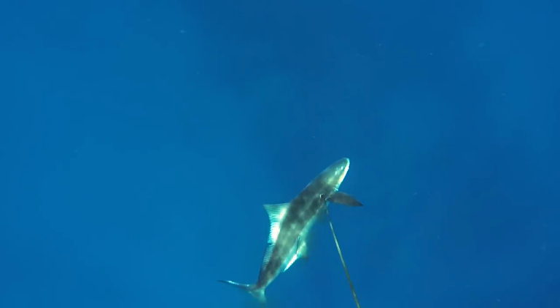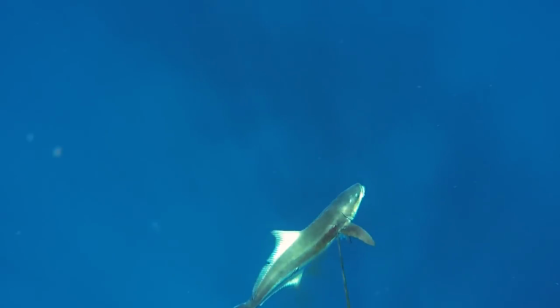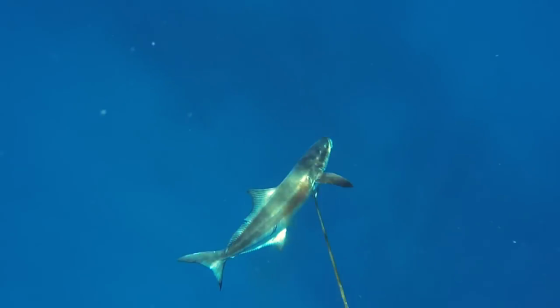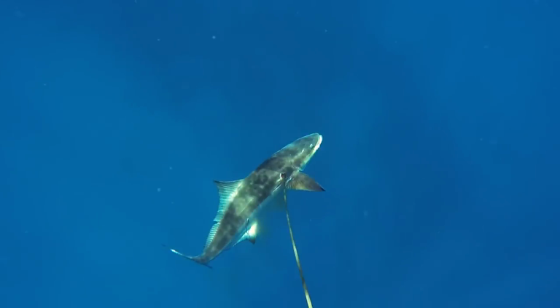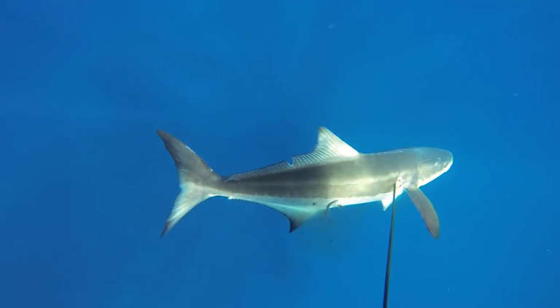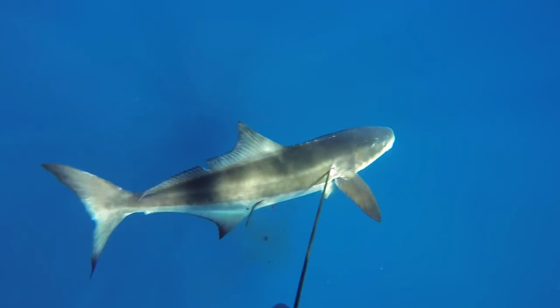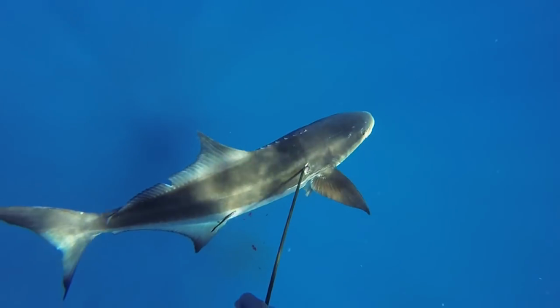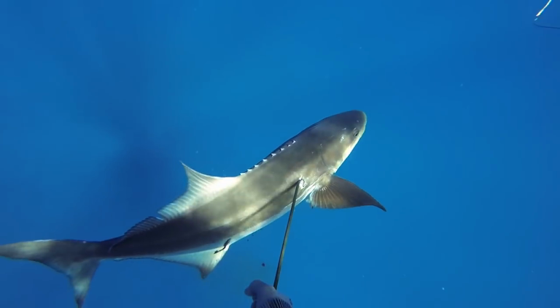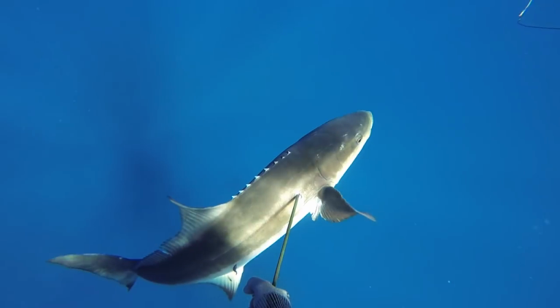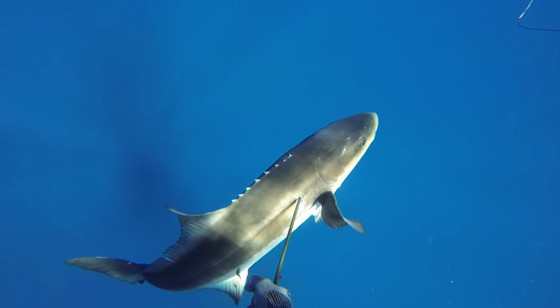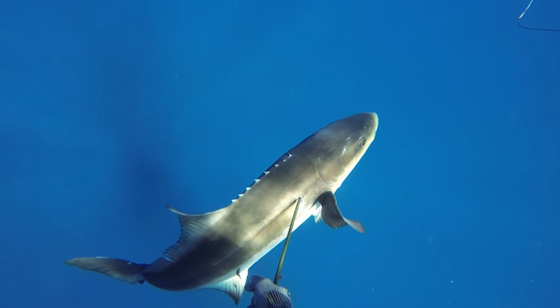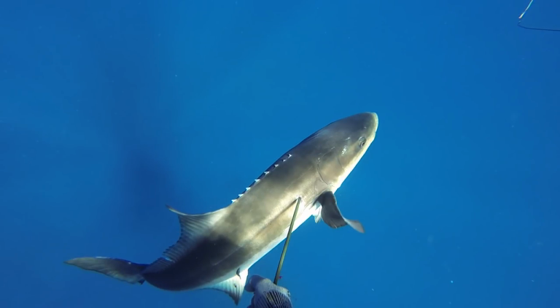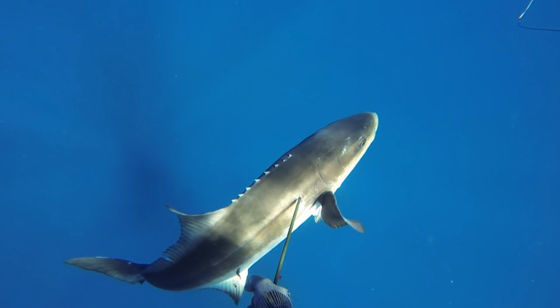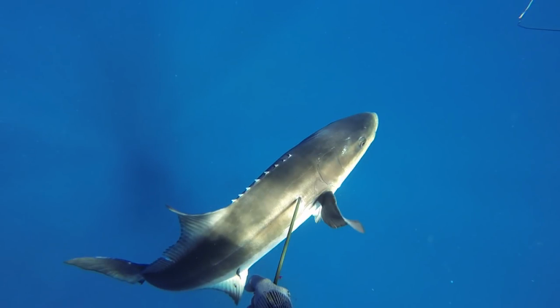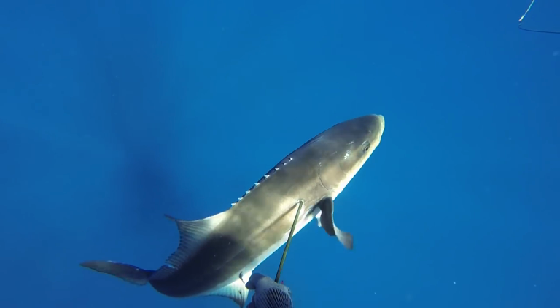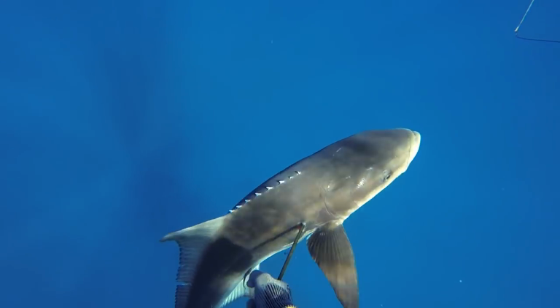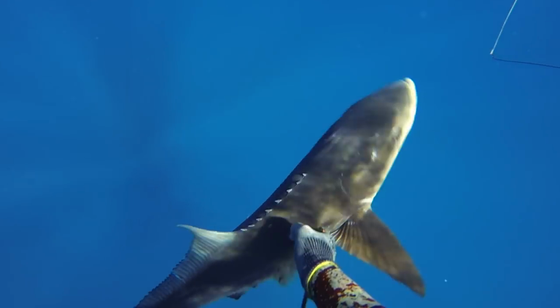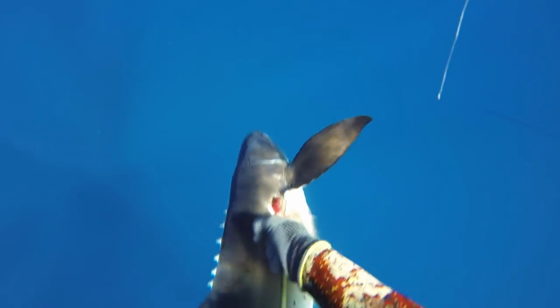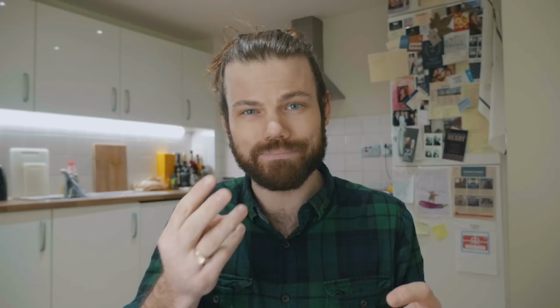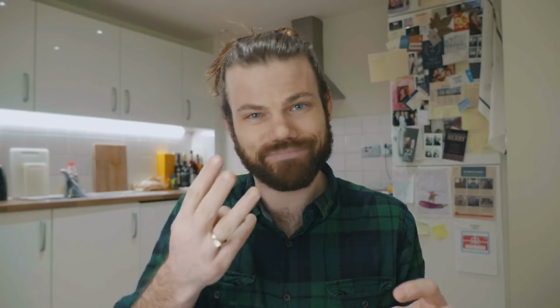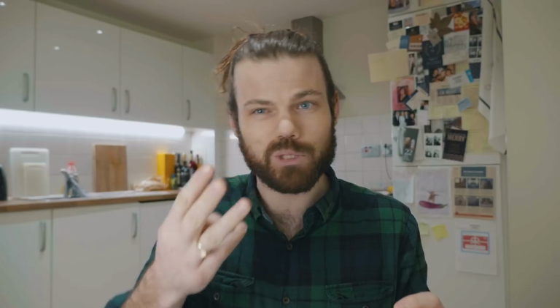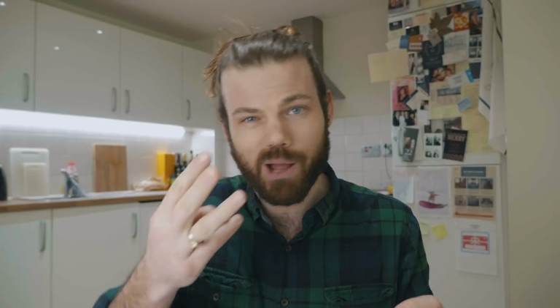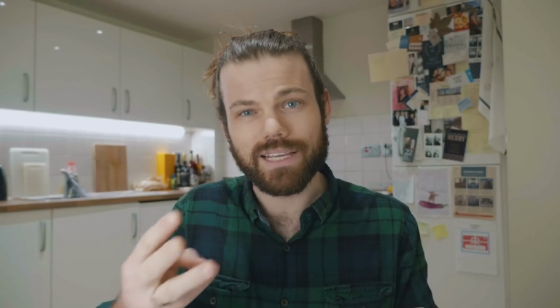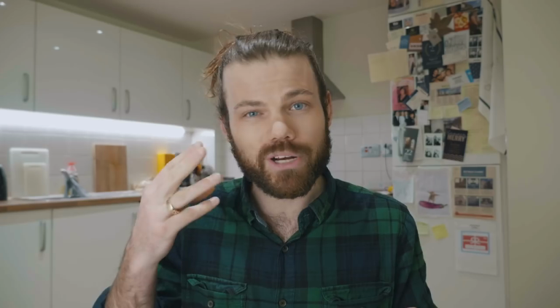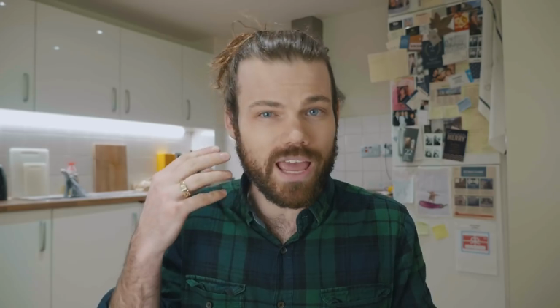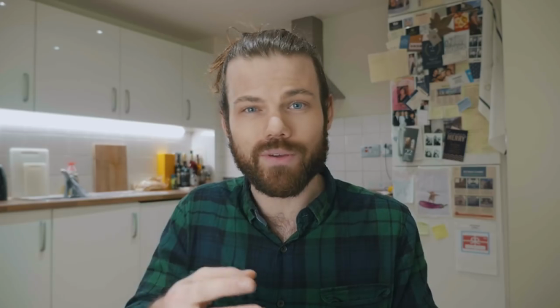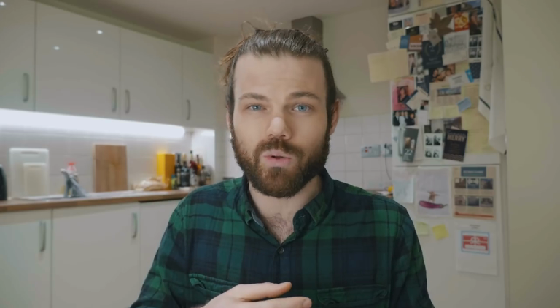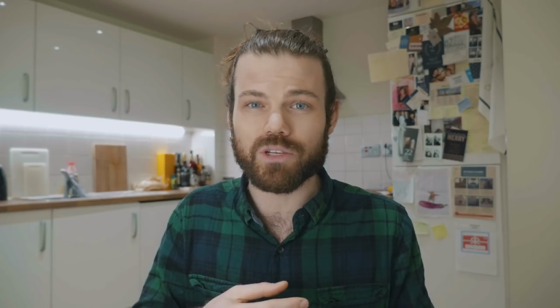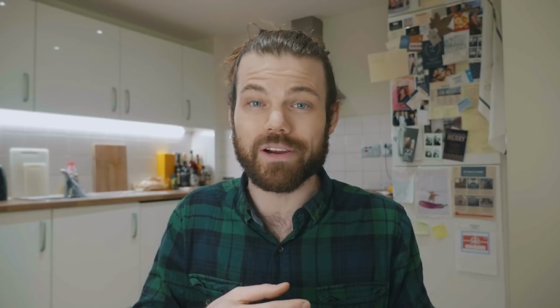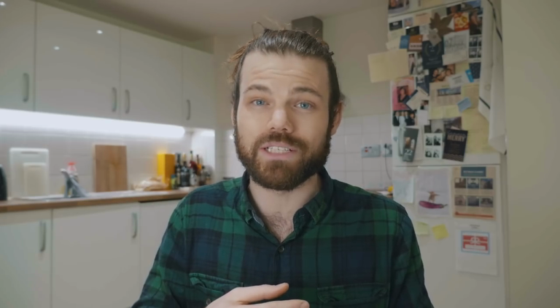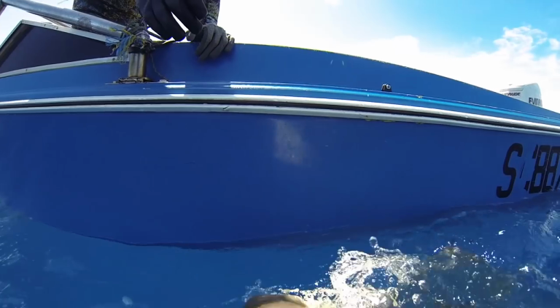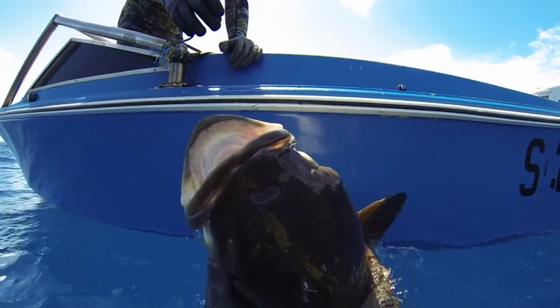One thing to be extremely careful of with cobia is their dorsal spines. Just in front of their dorsal fin, there's a row of really sharp little spikes. I'm pretty sure everyone that's caught their first cobia has got done by these before.